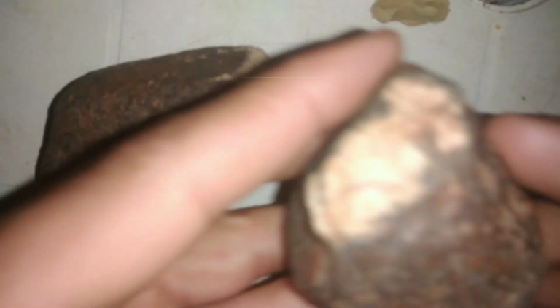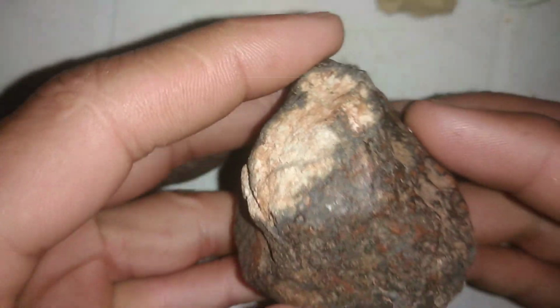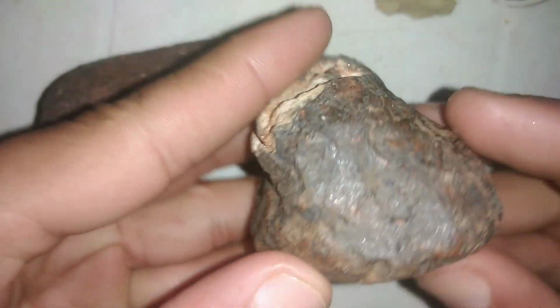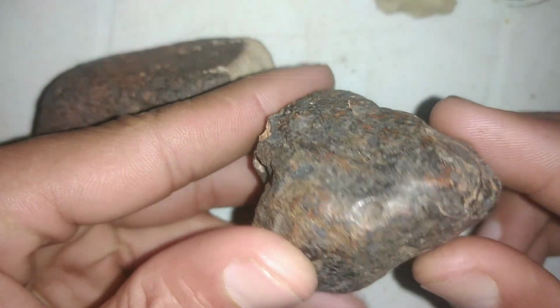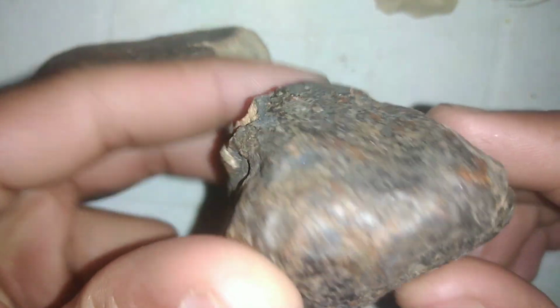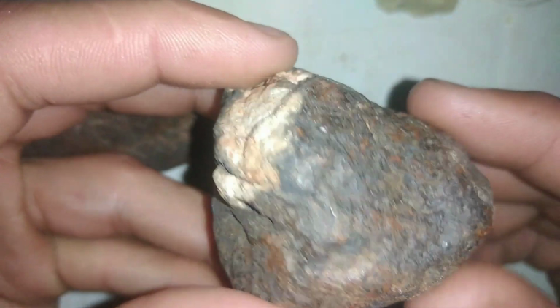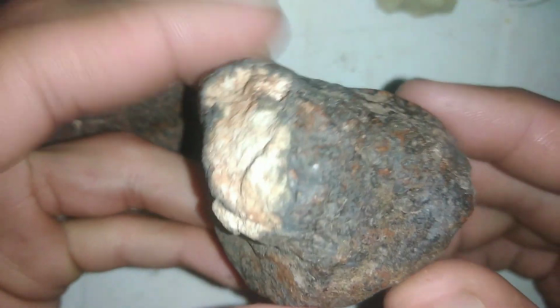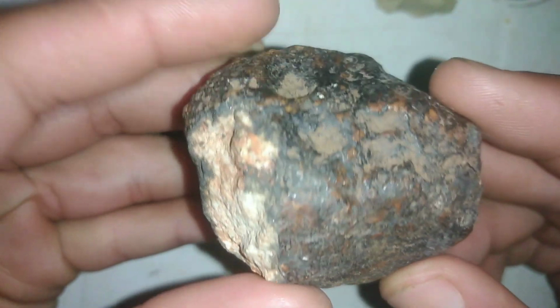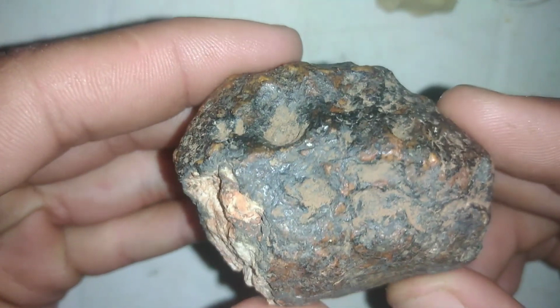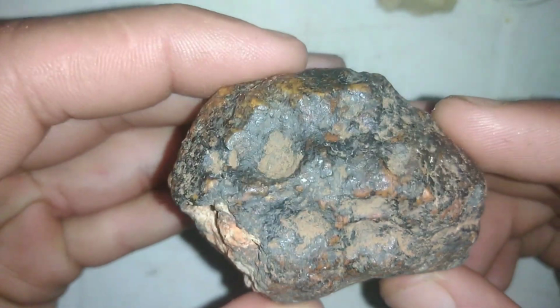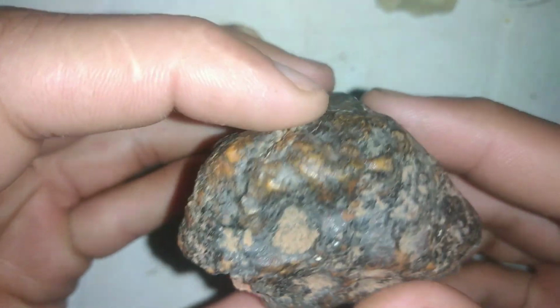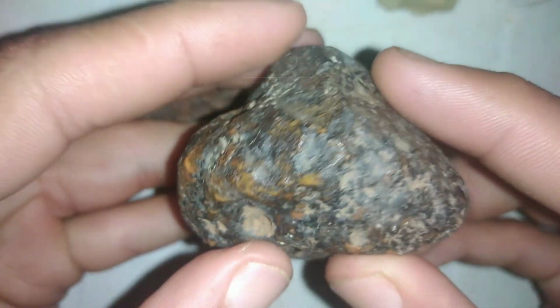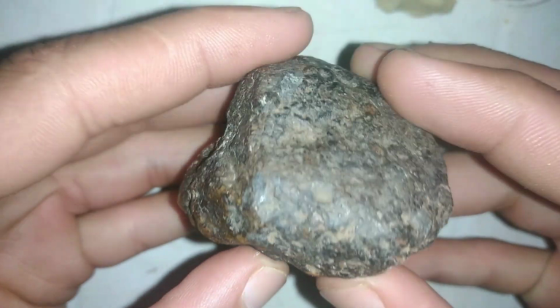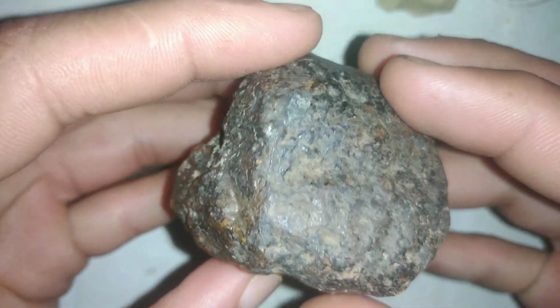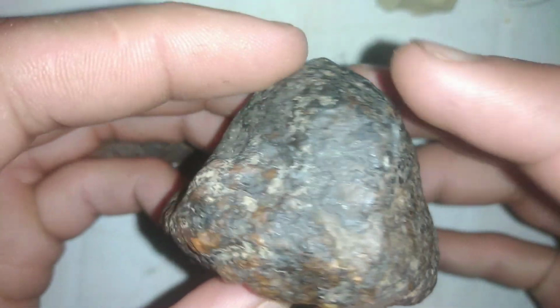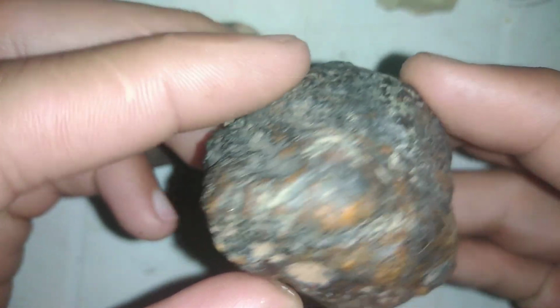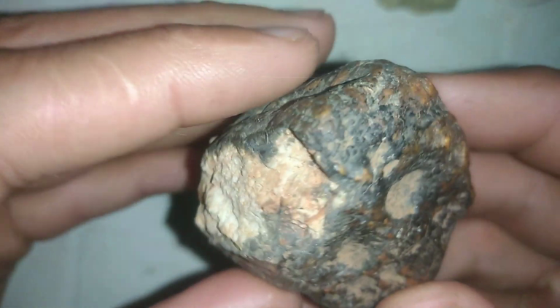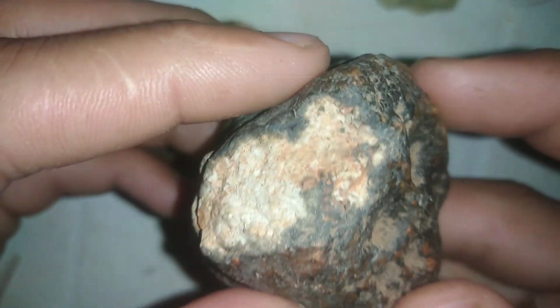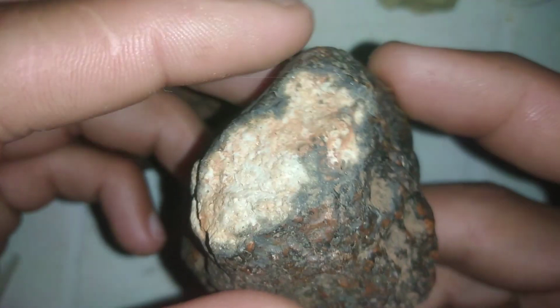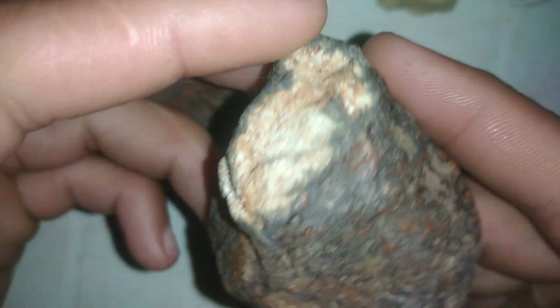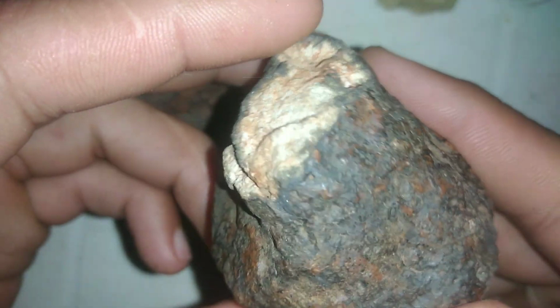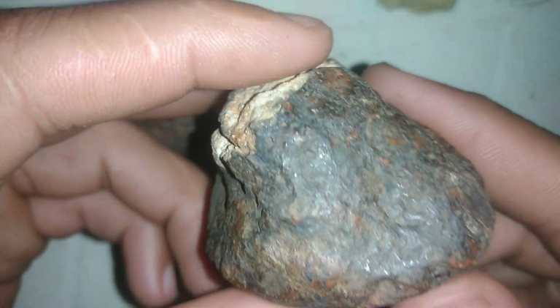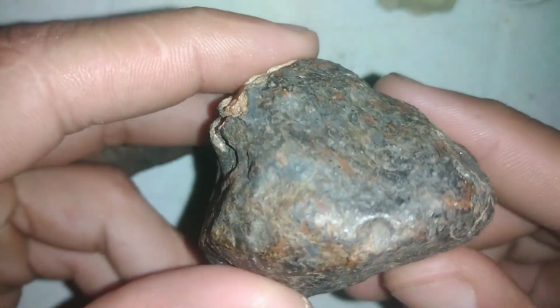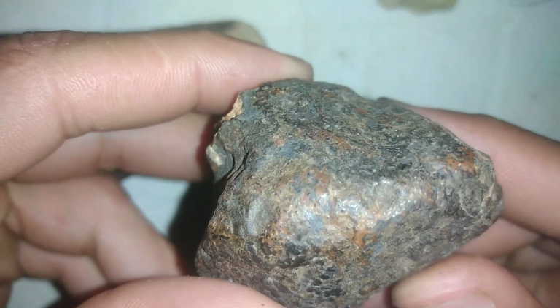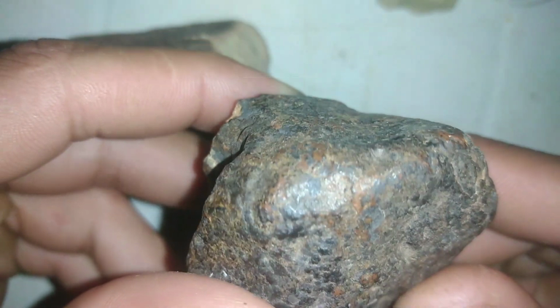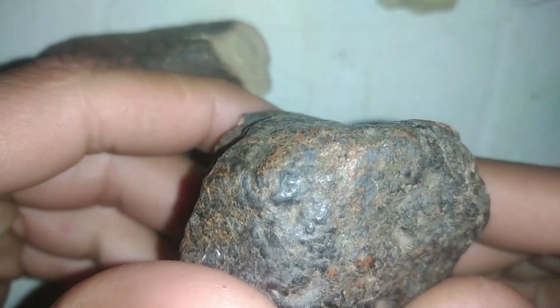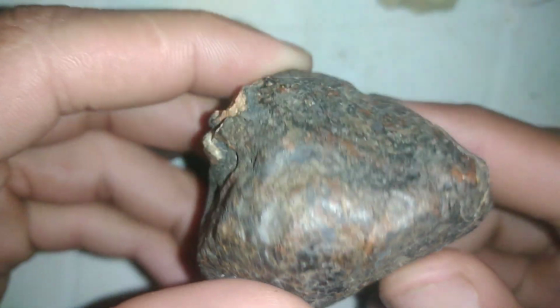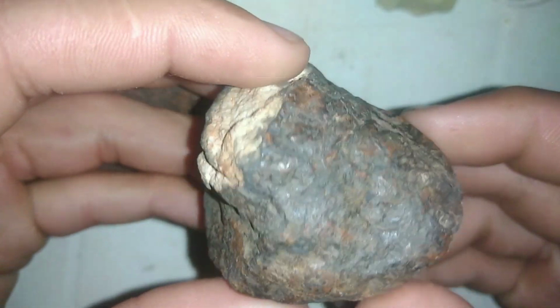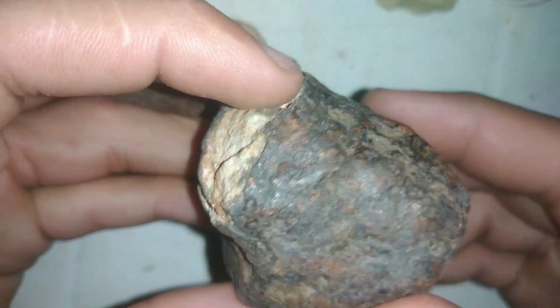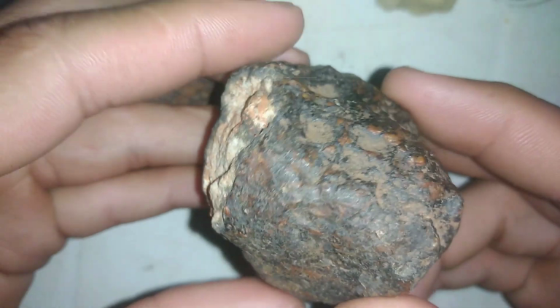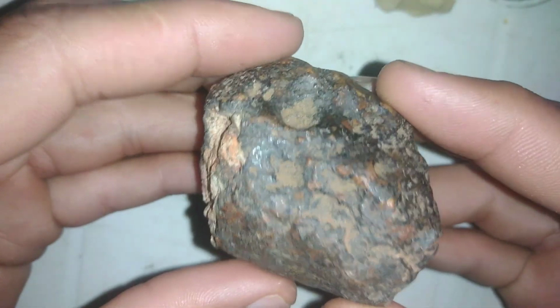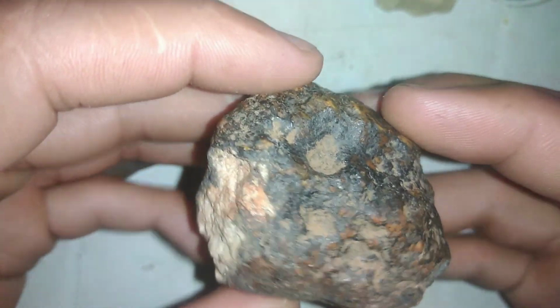Greetings, fellow adventurers of Diamond Hunter. Today we're diving into a world beyond our own, the mysterious realm of meteorites. These cosmic travelers have journeyed billions of kilometers through space to reach Earth, holding secrets from the dawn of our solar system.